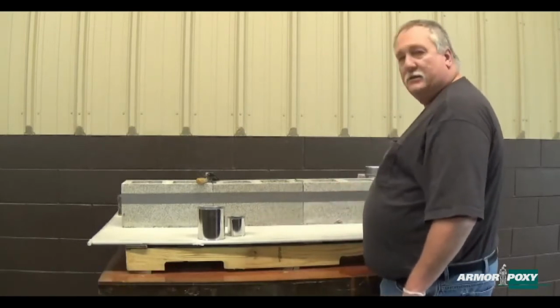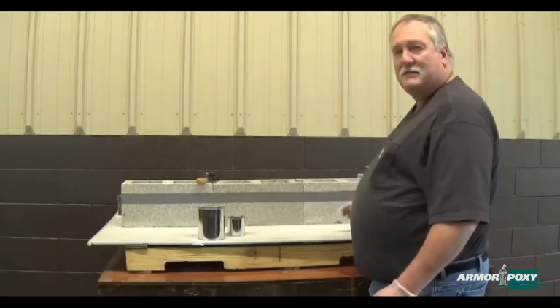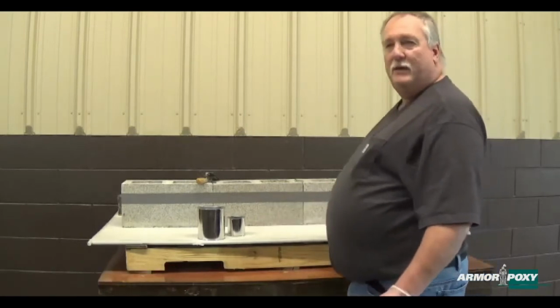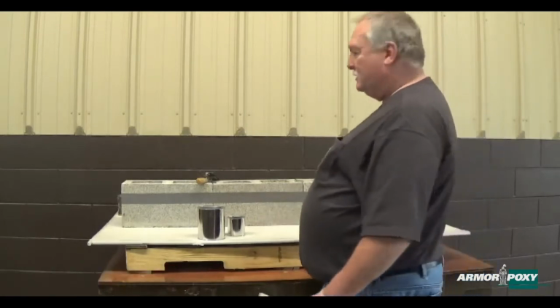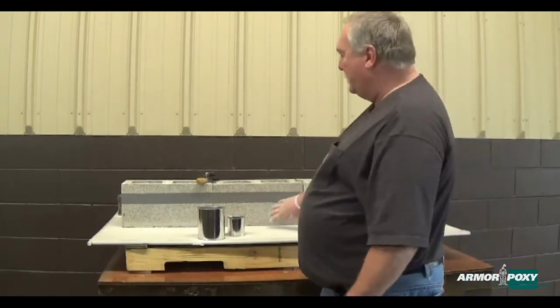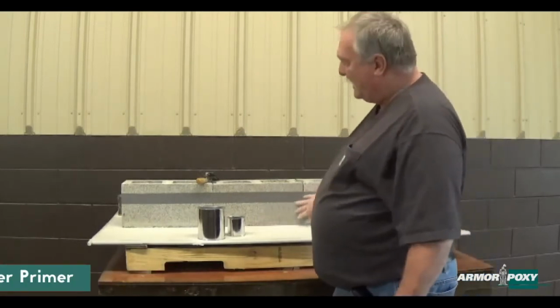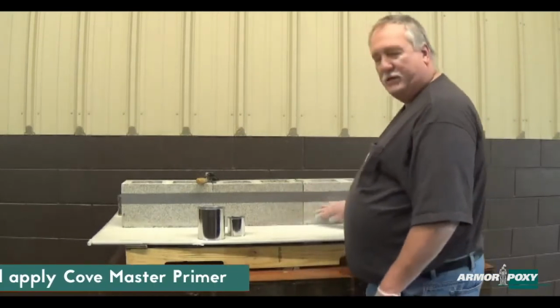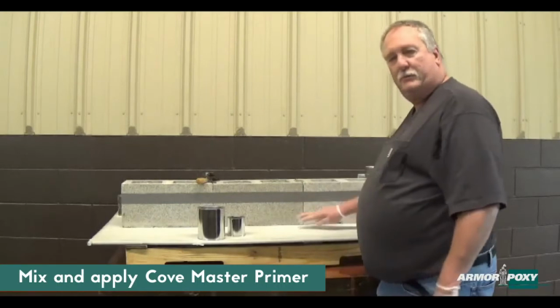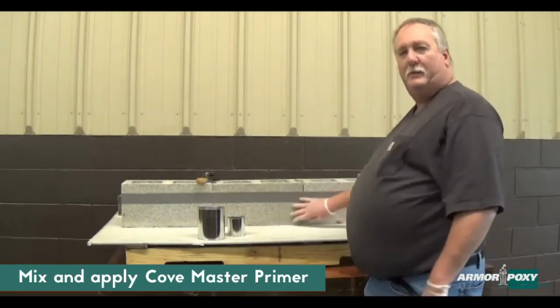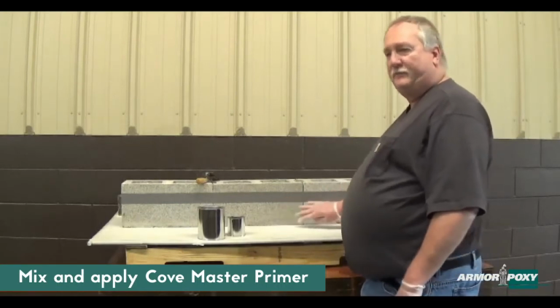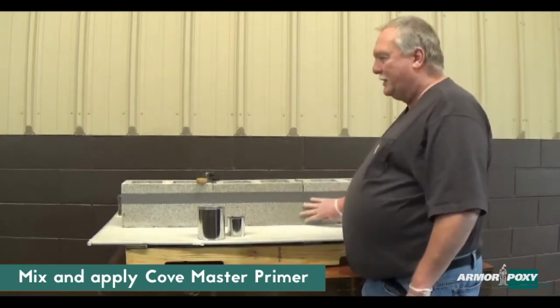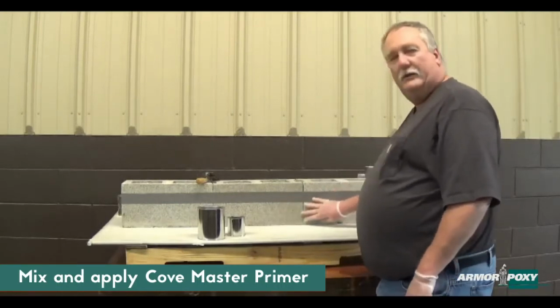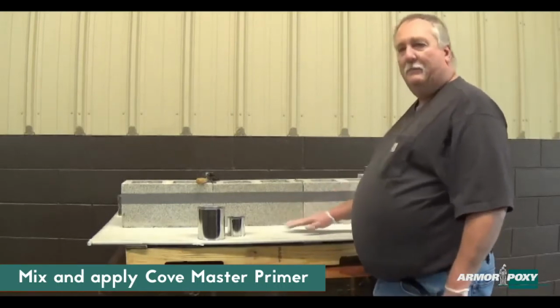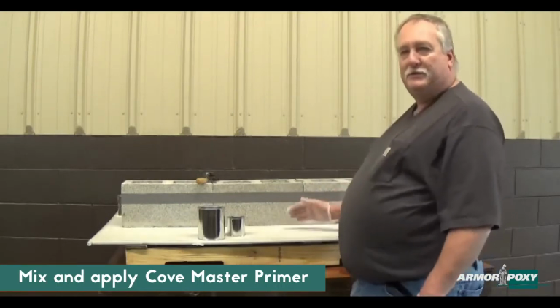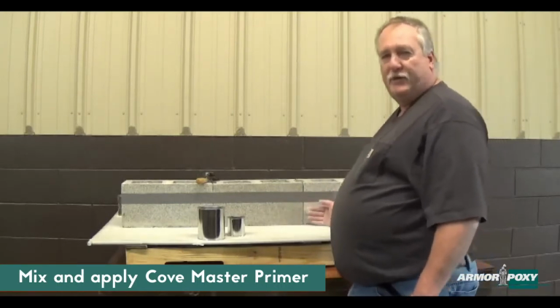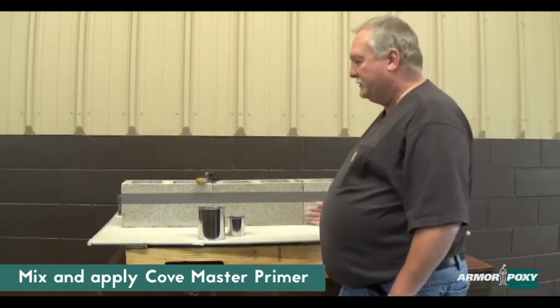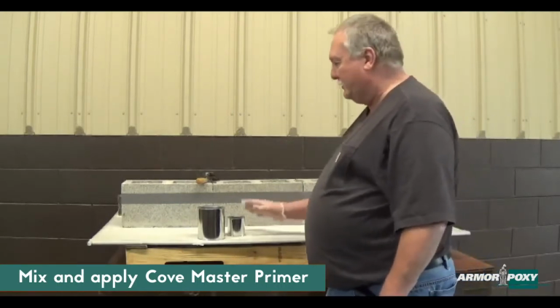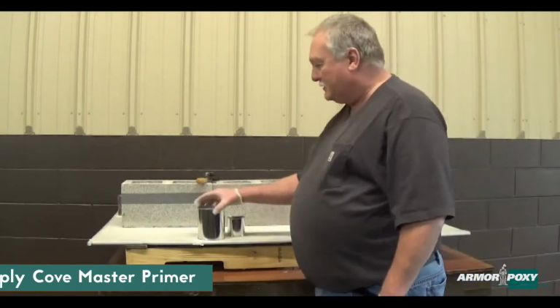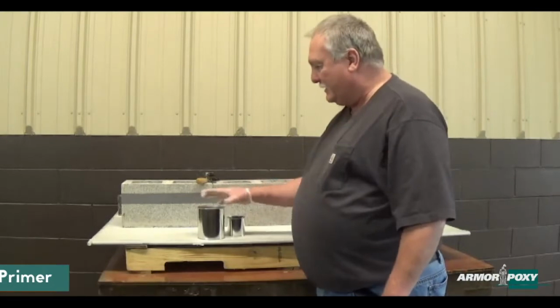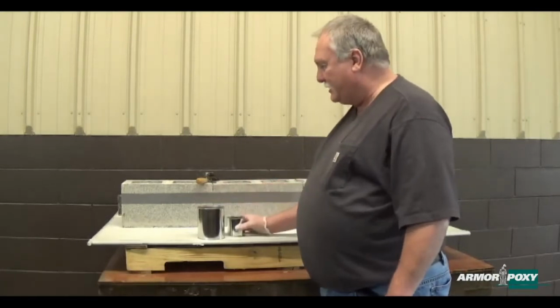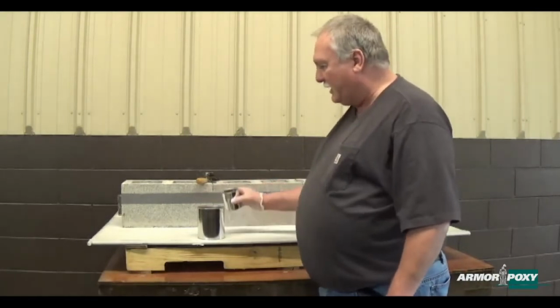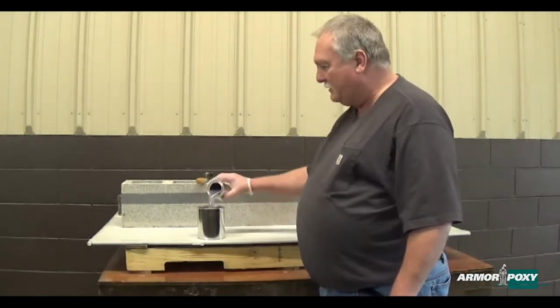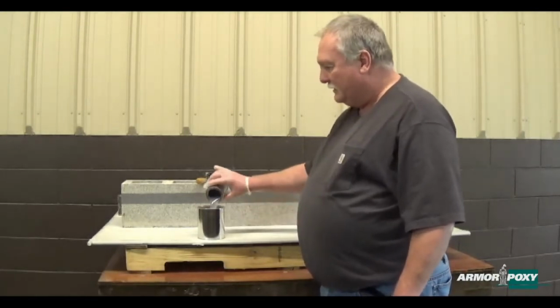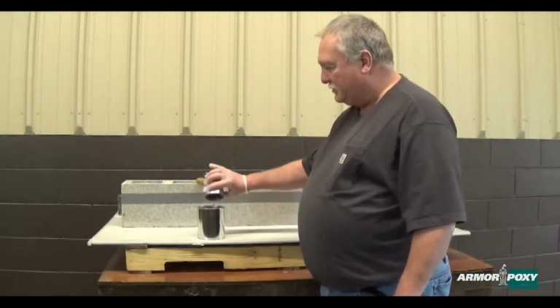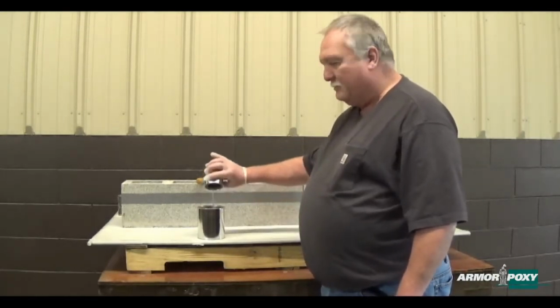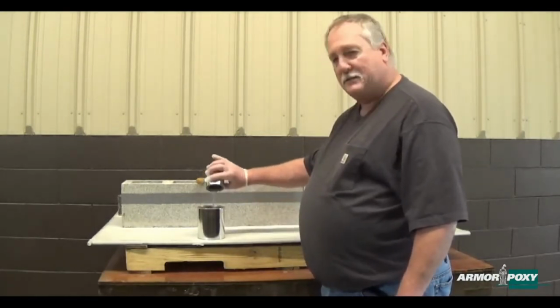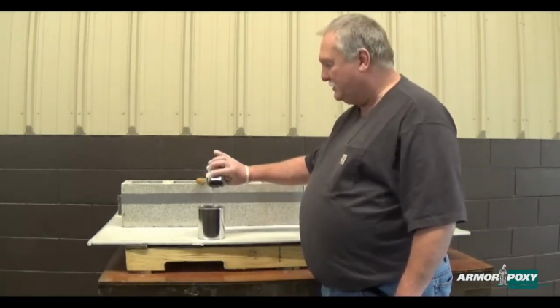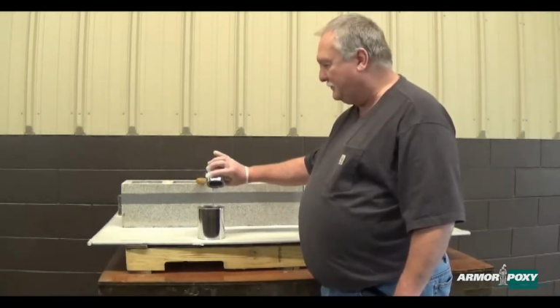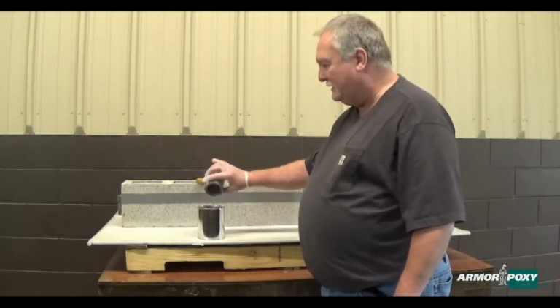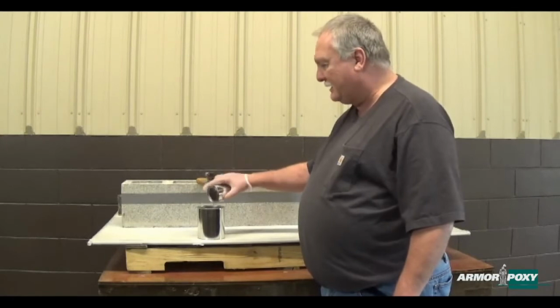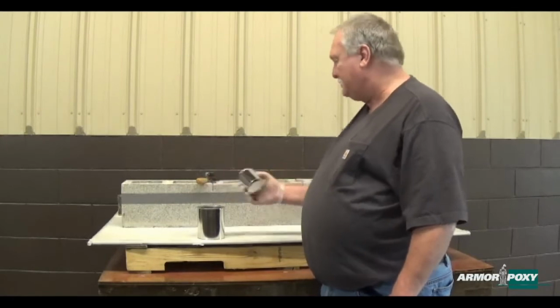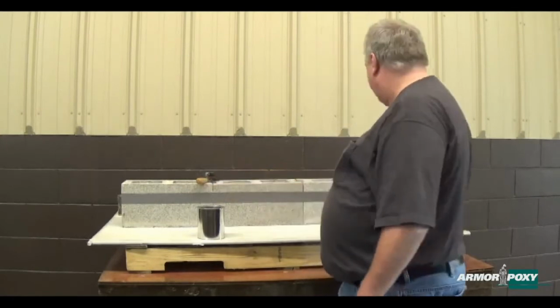The next thing we want to do is we always want to prime our surface. We want to prime our surface to let it out and make it easier for the cove to stick to it. So today we have some cove primer — it's a two to one mix. We just dump that in there together, a small kit.